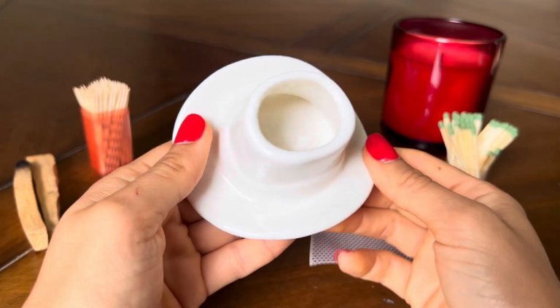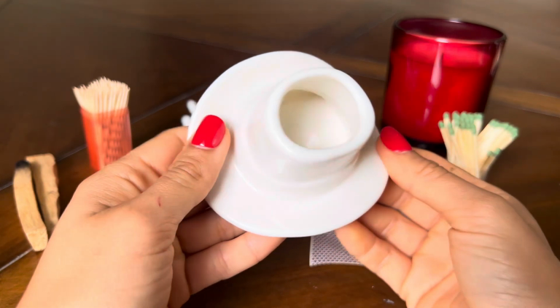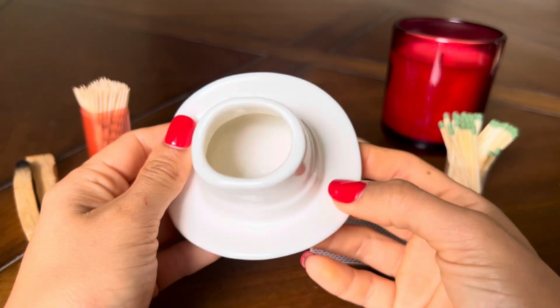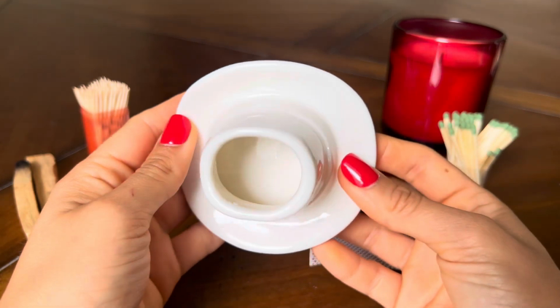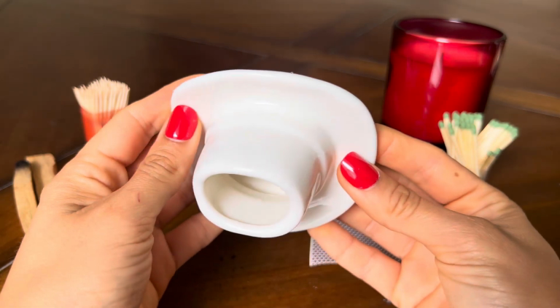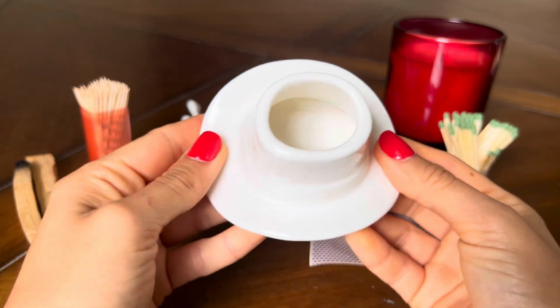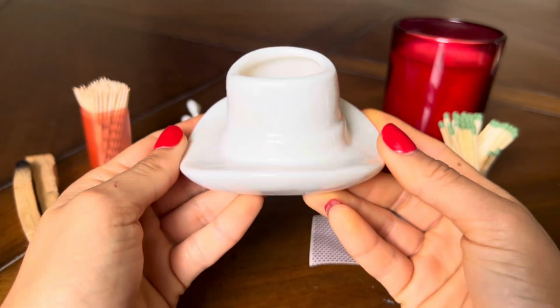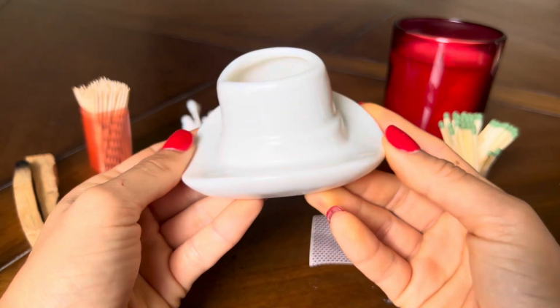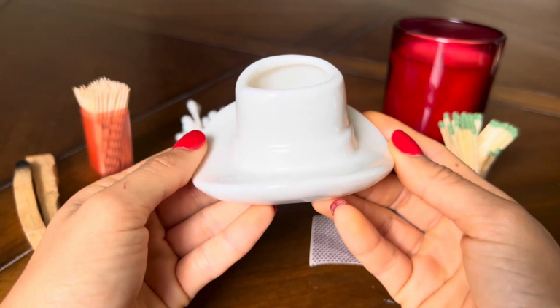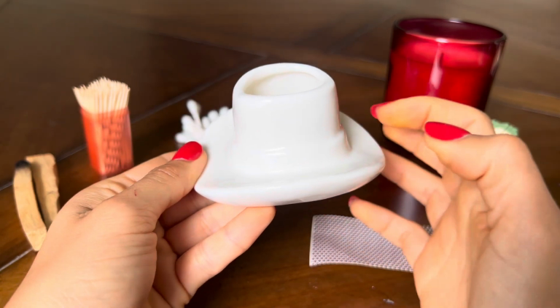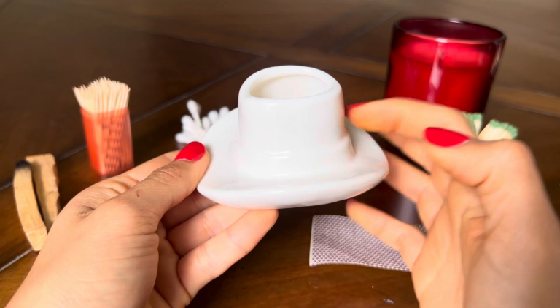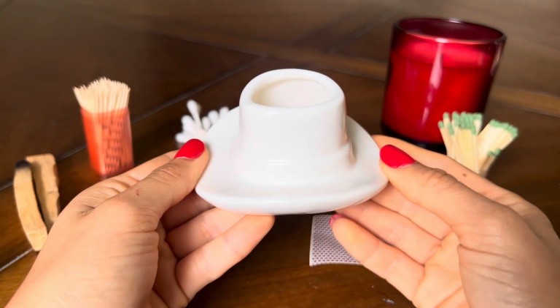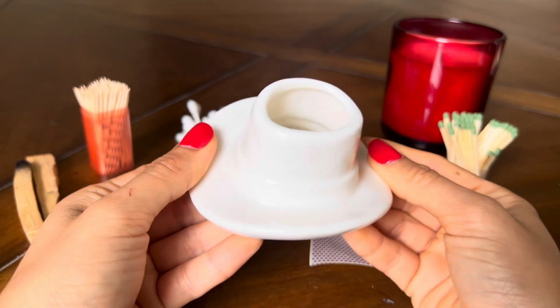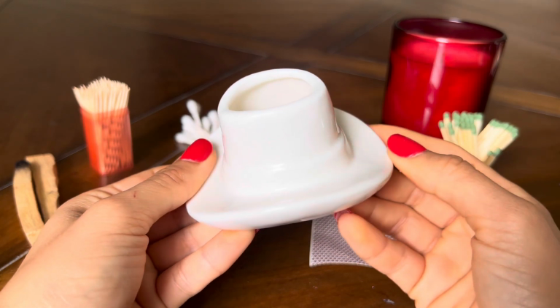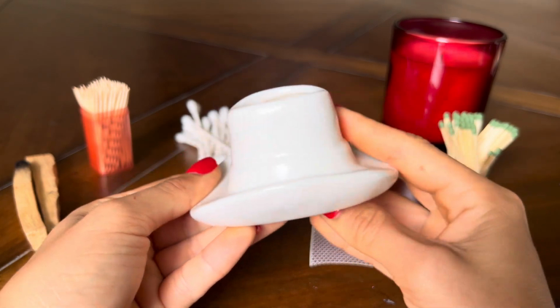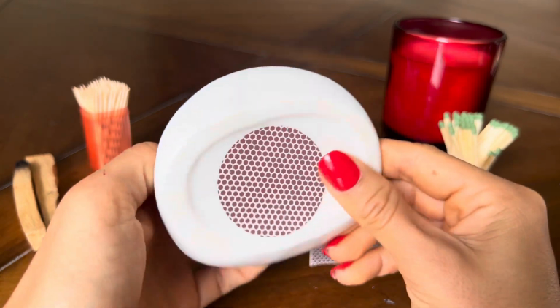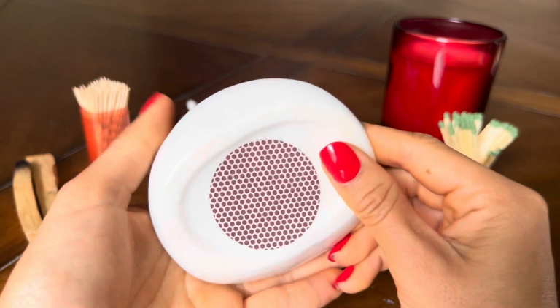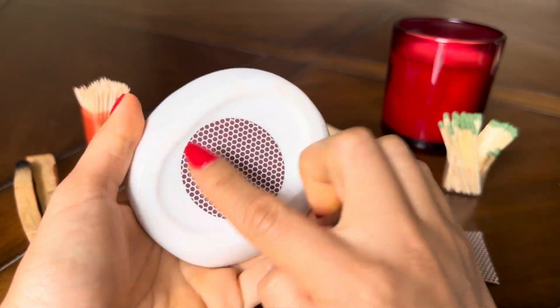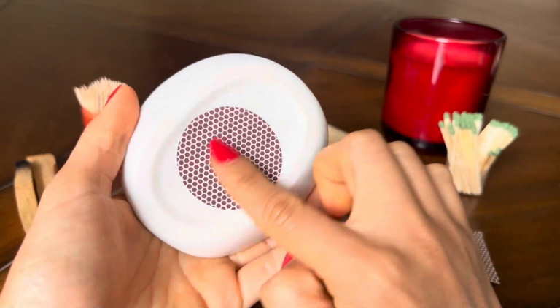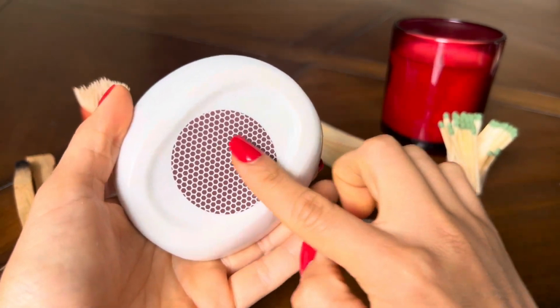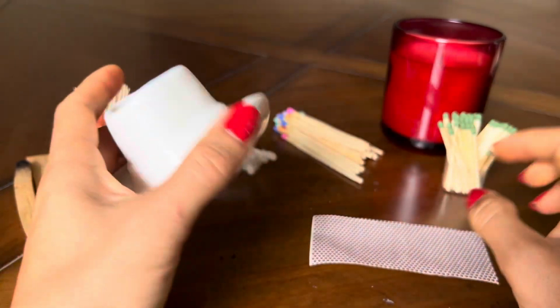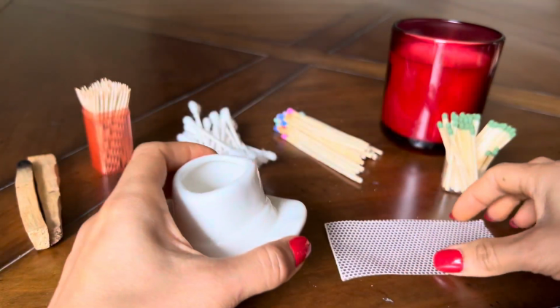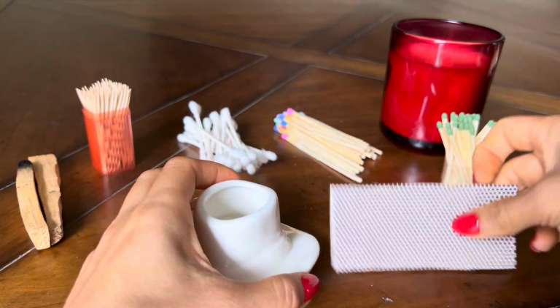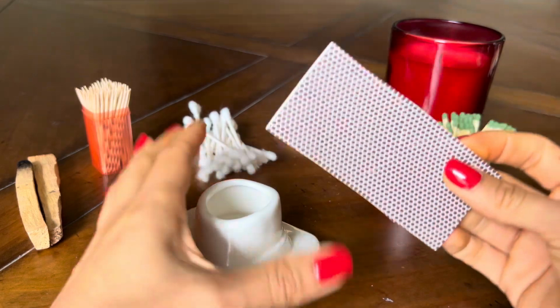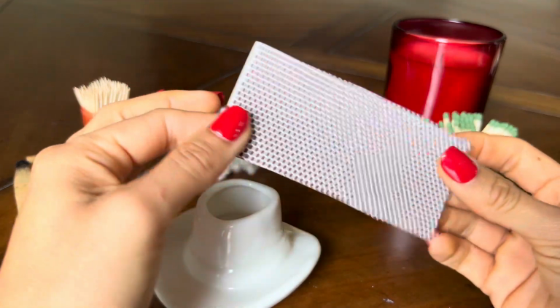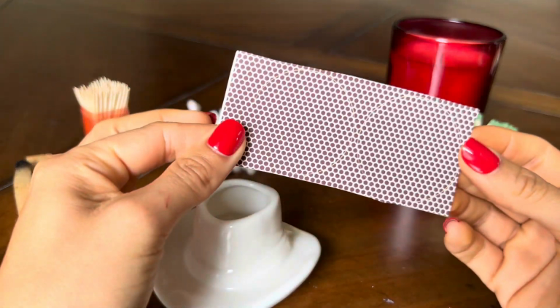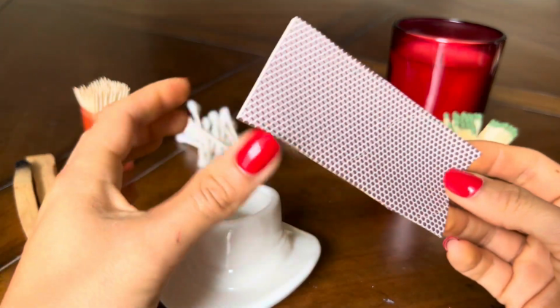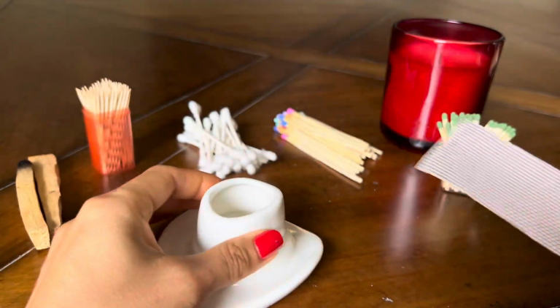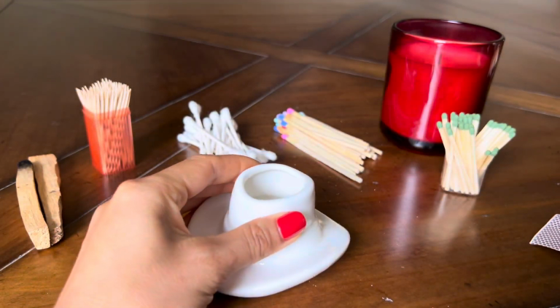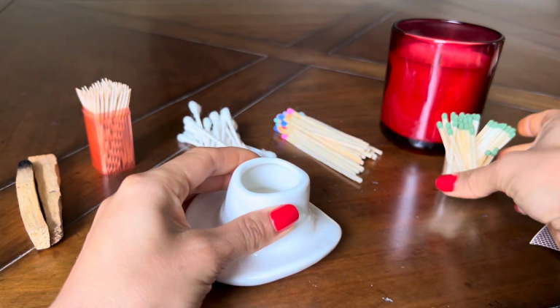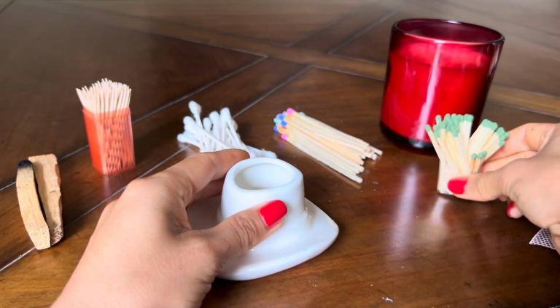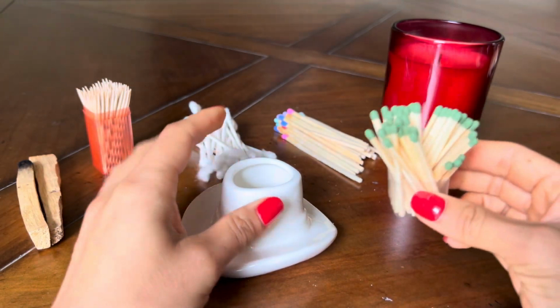This is the open-top white cowboy hat from Kazoo. It's made of ceramic and has a striker on the bottom, and it also comes with two strikers. I'll show you what it looks like with matches.